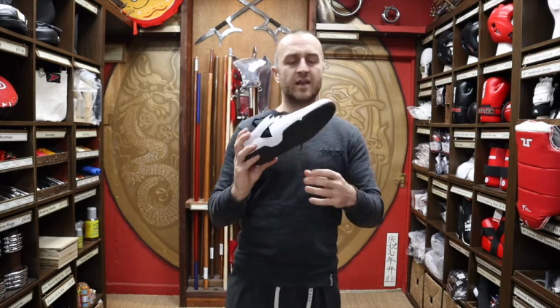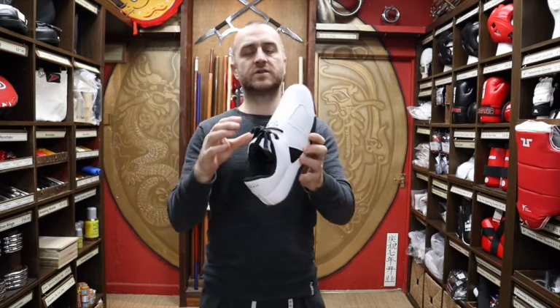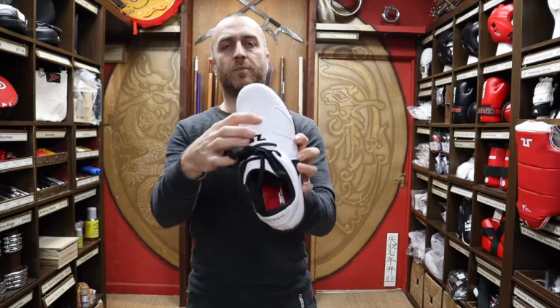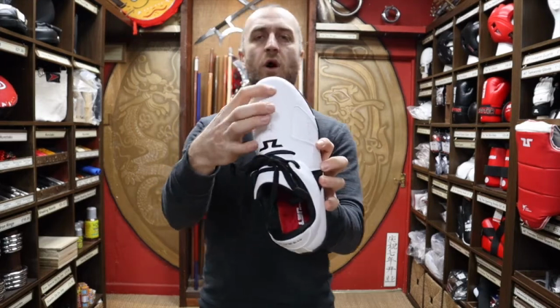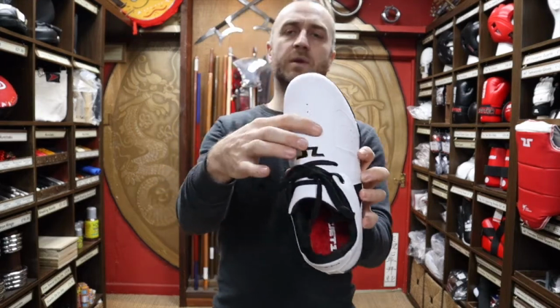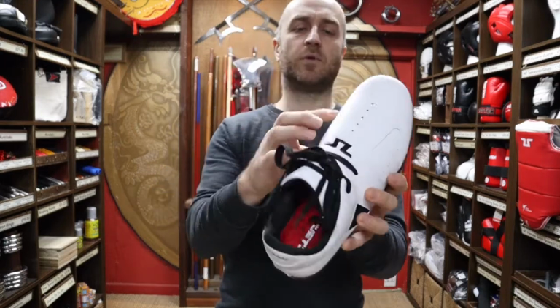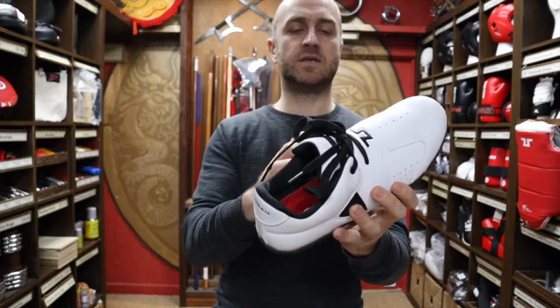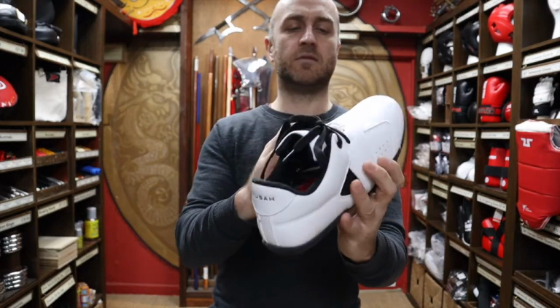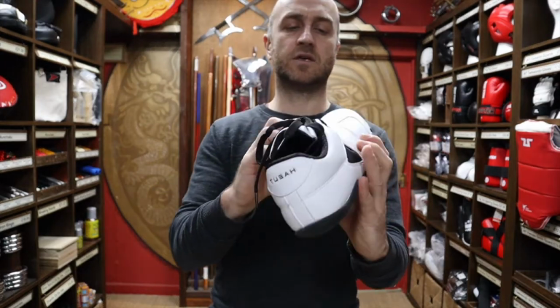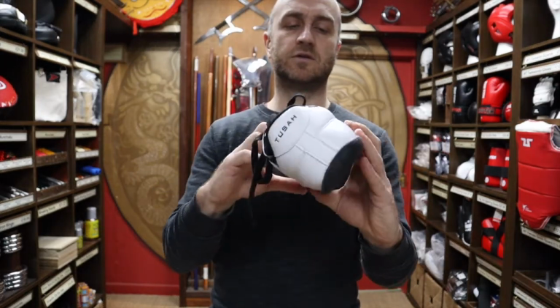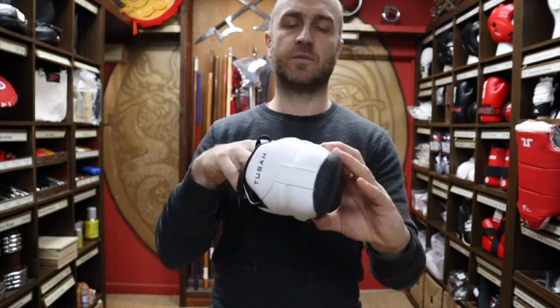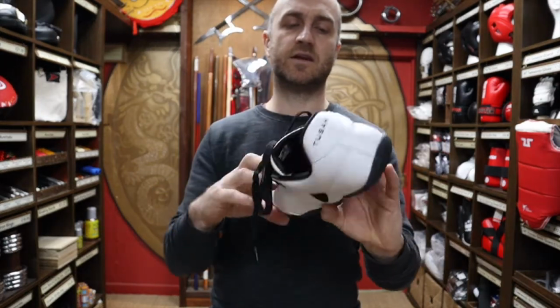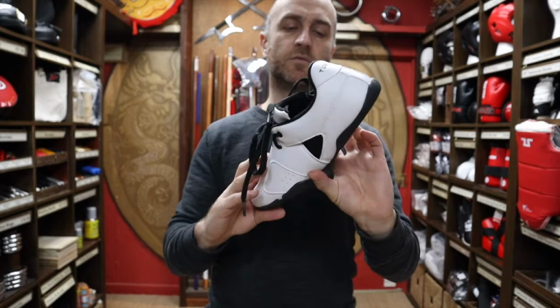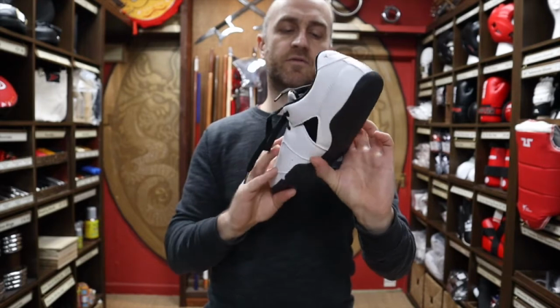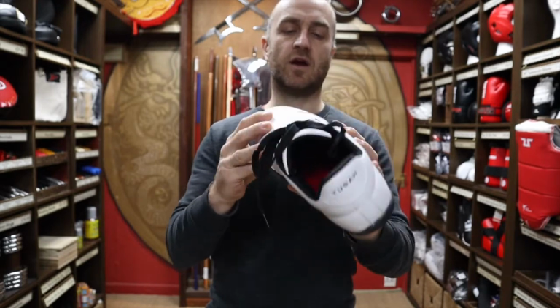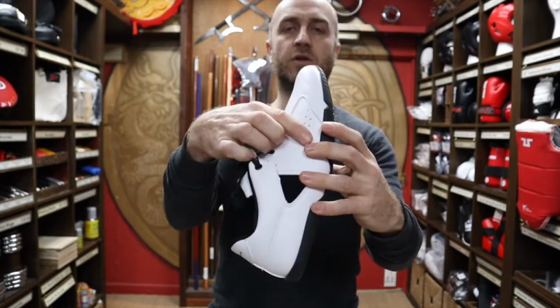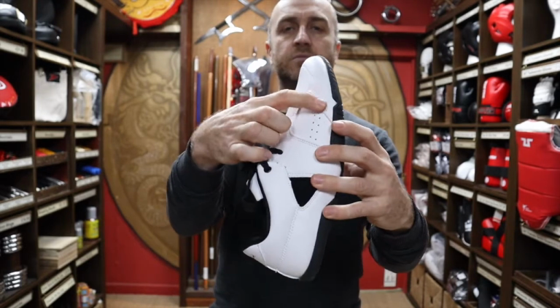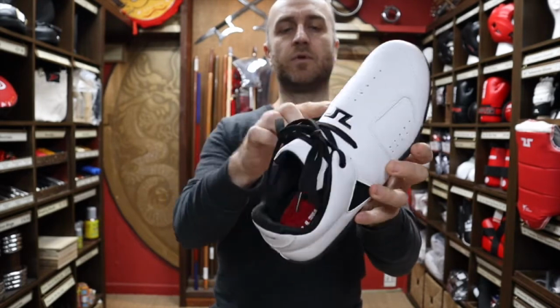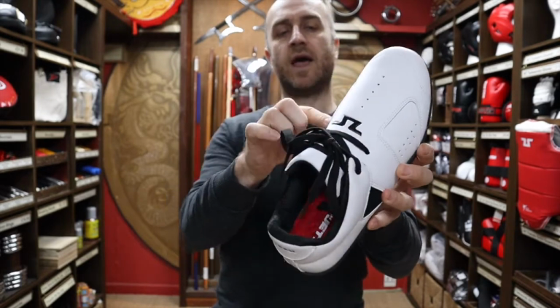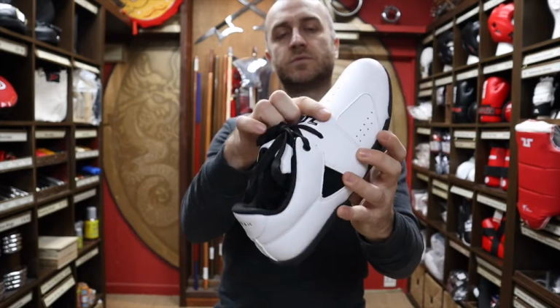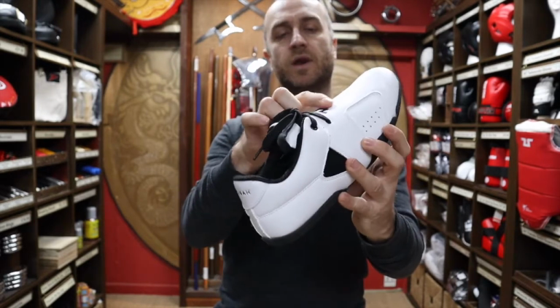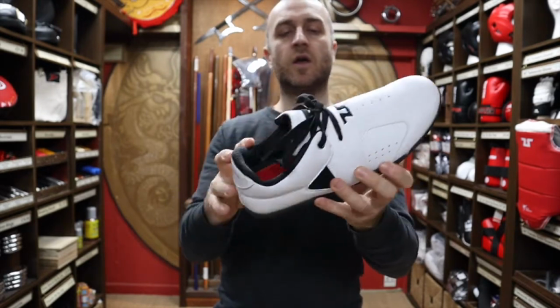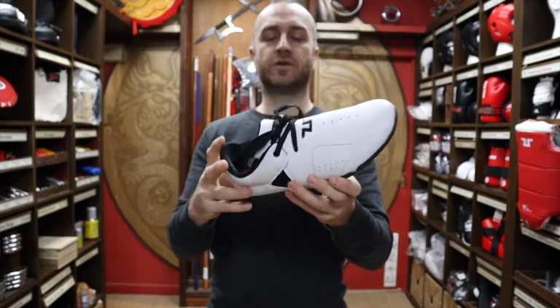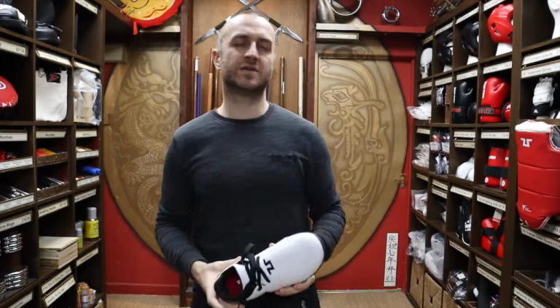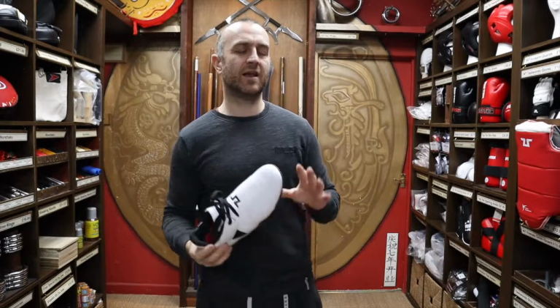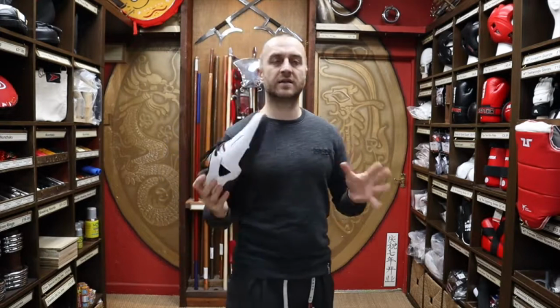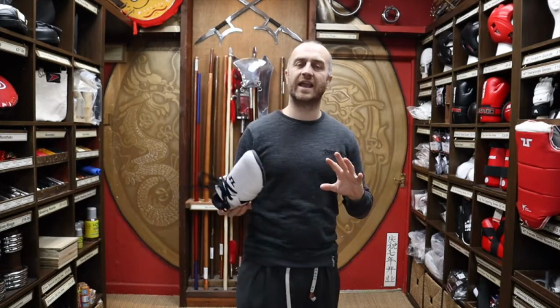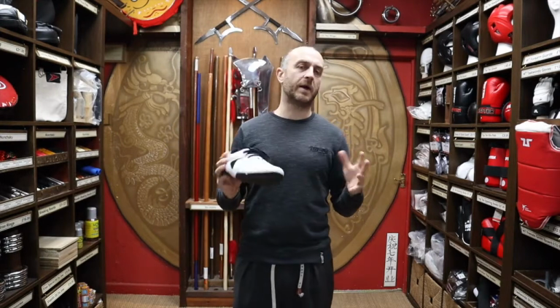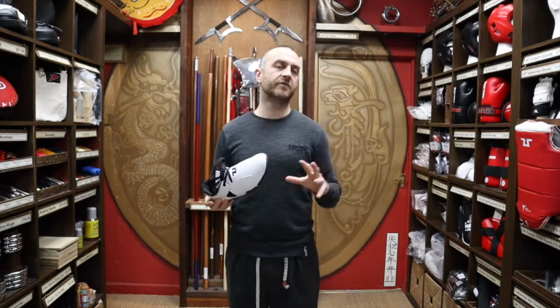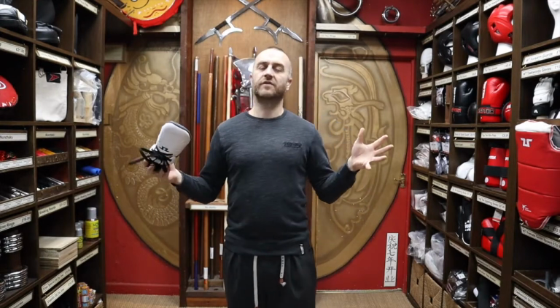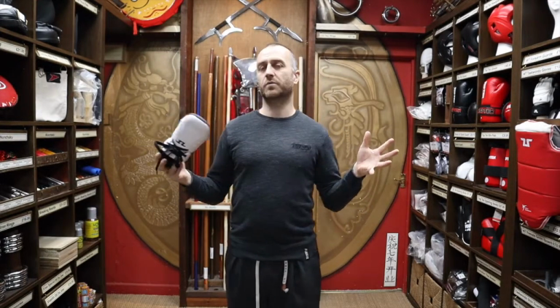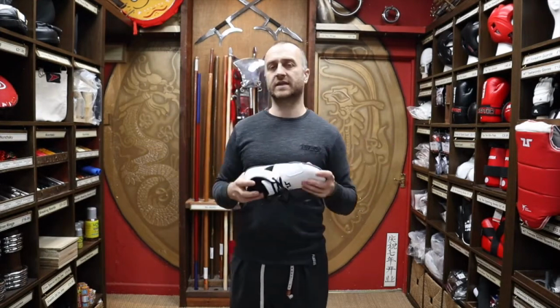They also talk about breathable holes — in martial arts shoes that should kind of be standard since you don't want to get your feet really hot. You do get breathable air holes on the shoes, which is pretty good. Again it's all about comfort so your foot's not boiling to death.